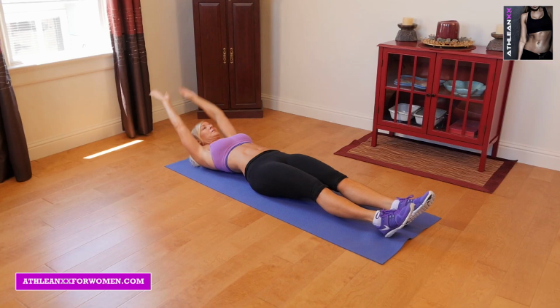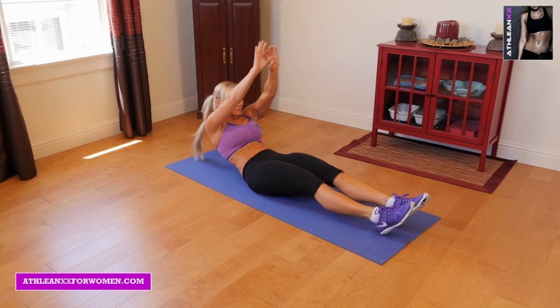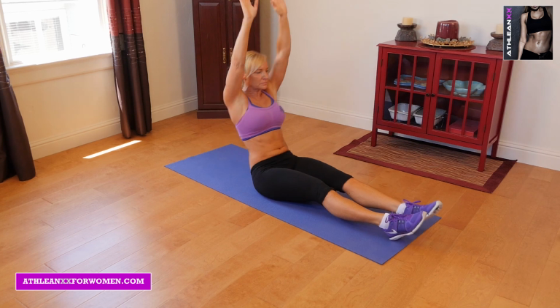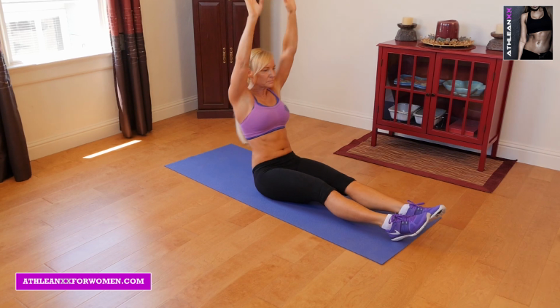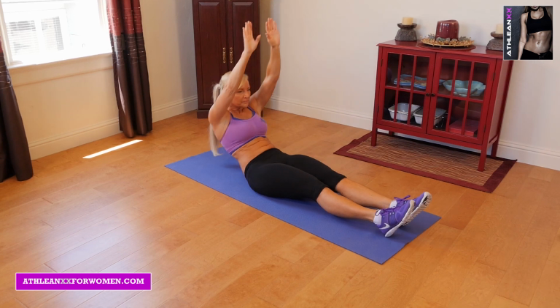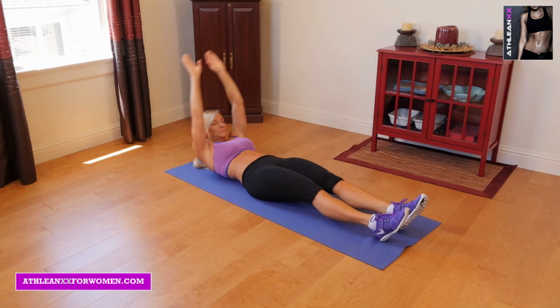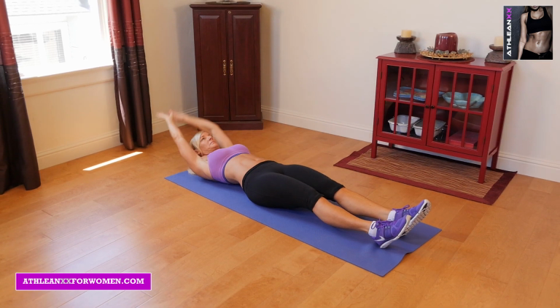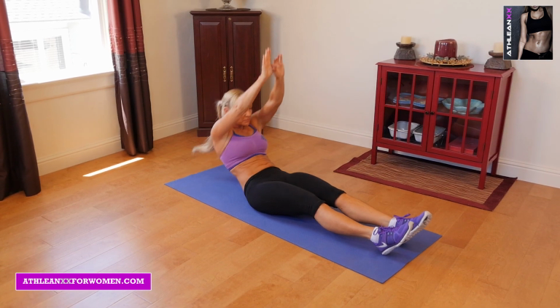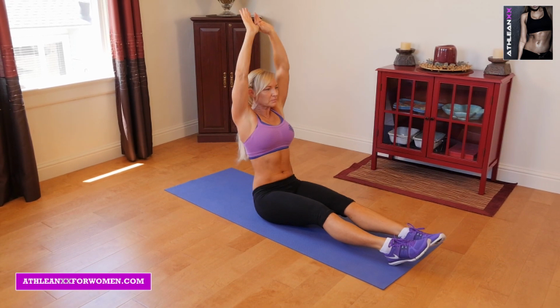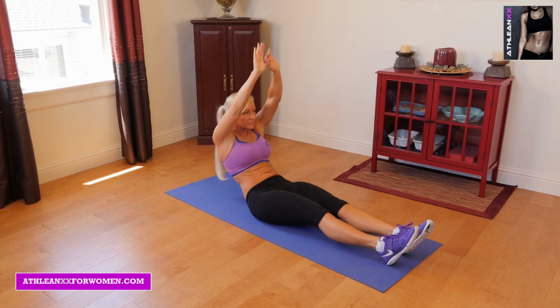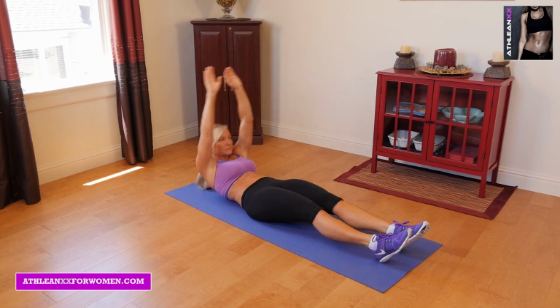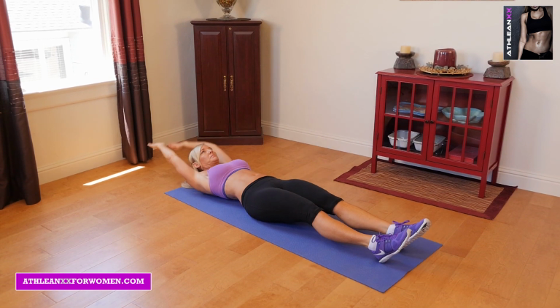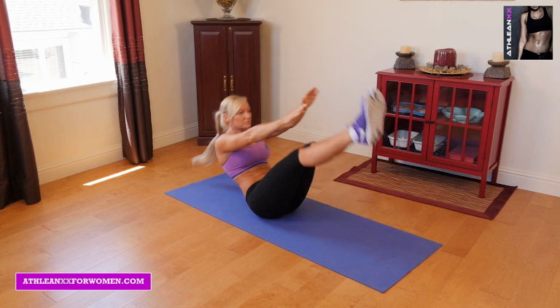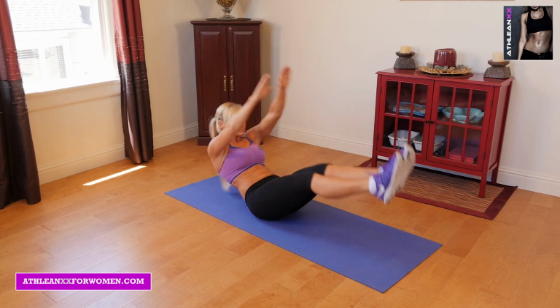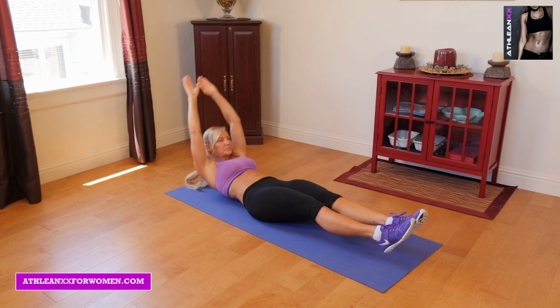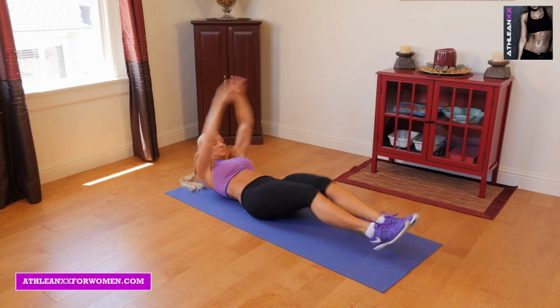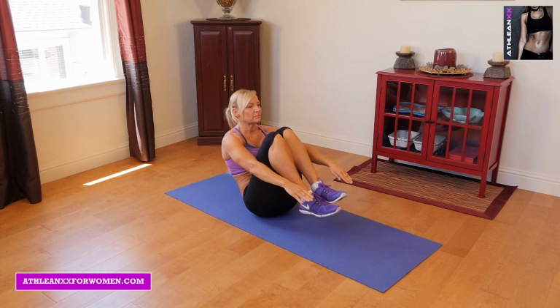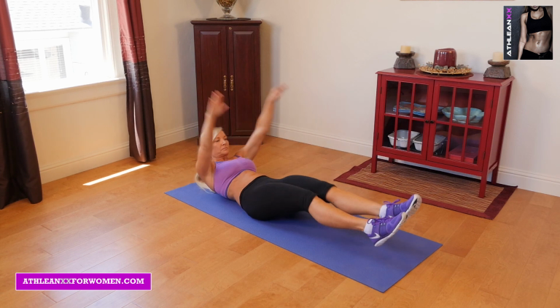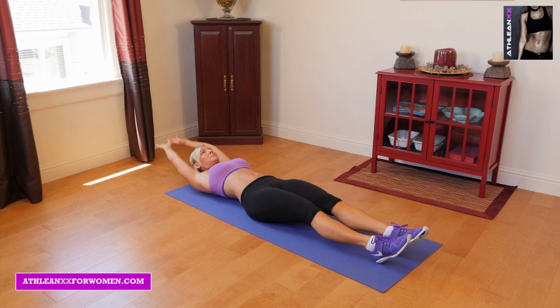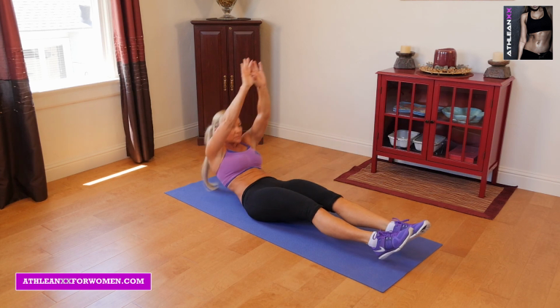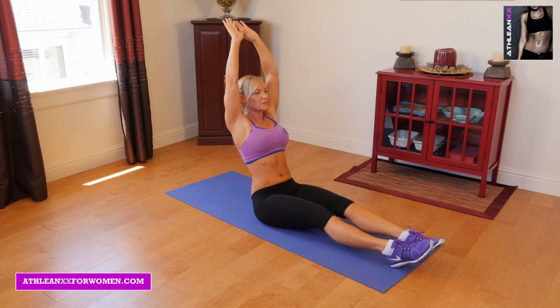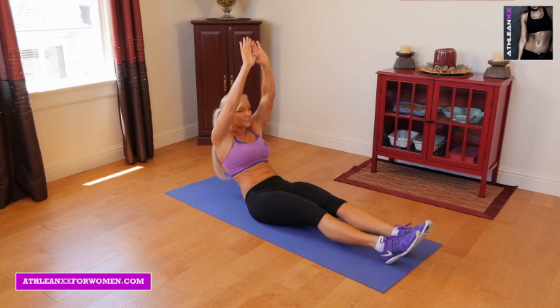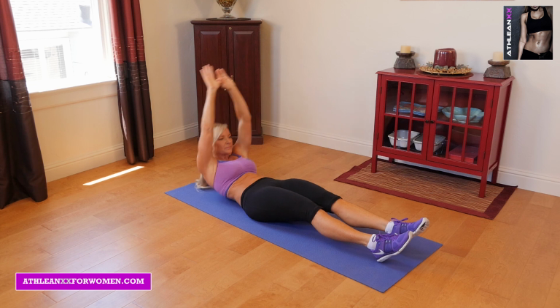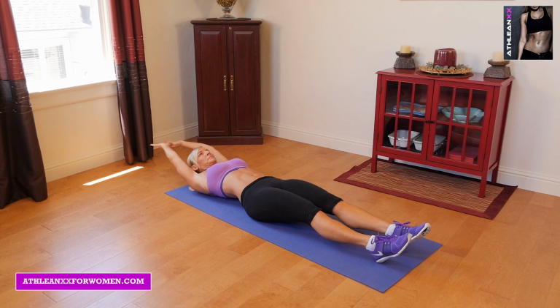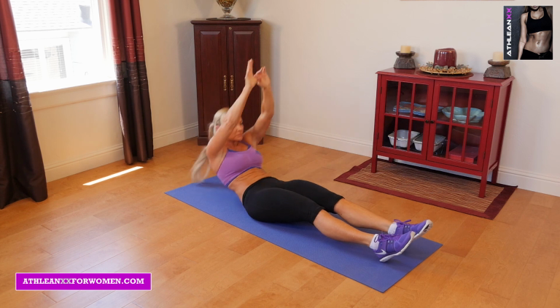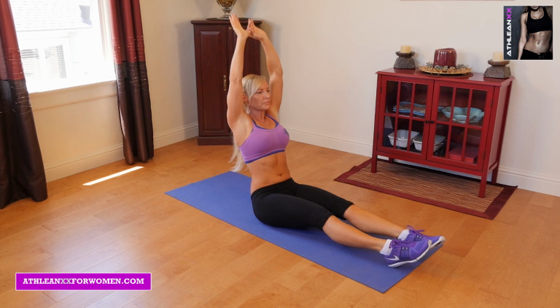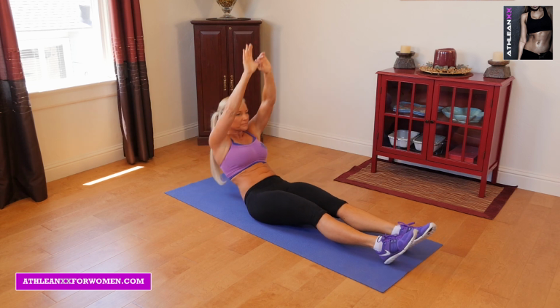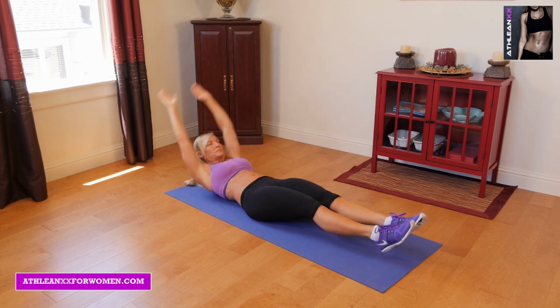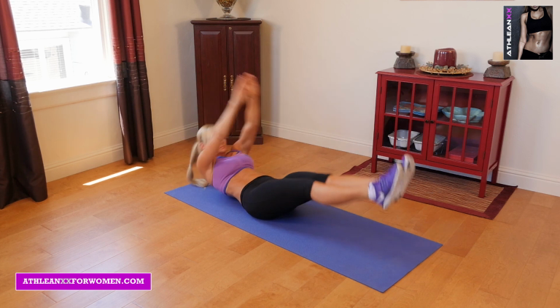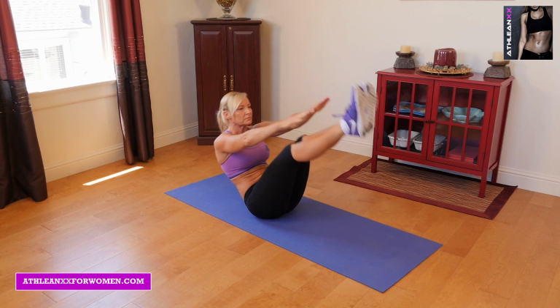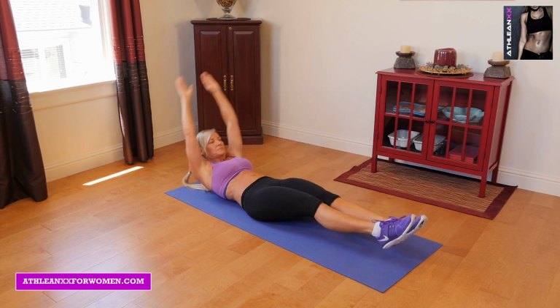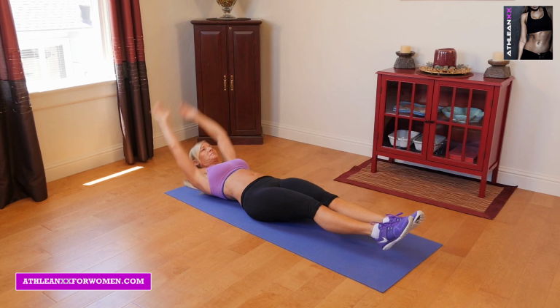Our third exercise is two overhead sit-ups with a V-up kick-out. You're going to lay on the ground with your hands over your head, sit up, lay back down, sit up, back down, right into a V-up, and then right into a kick-out.